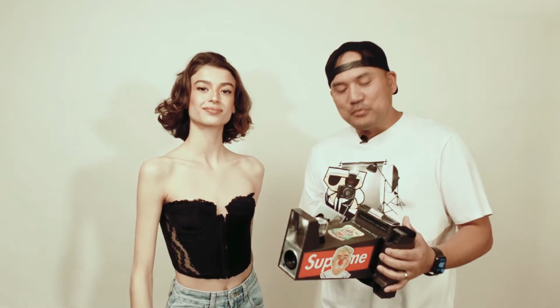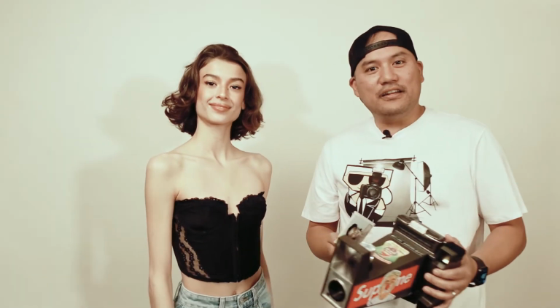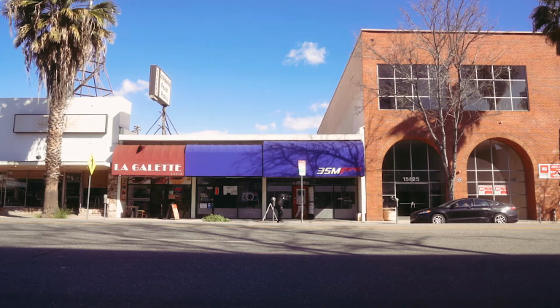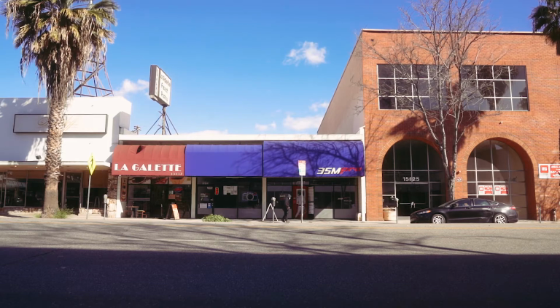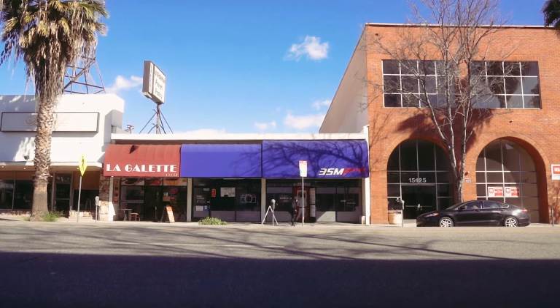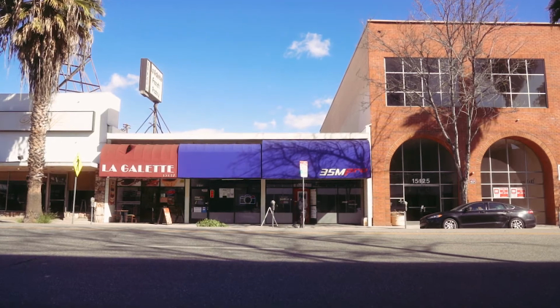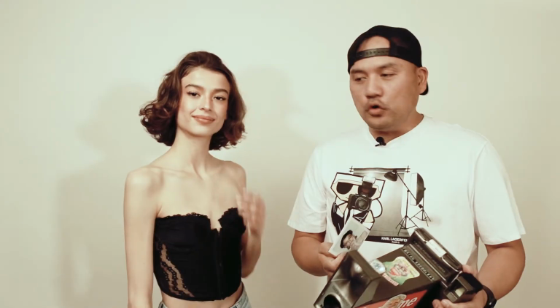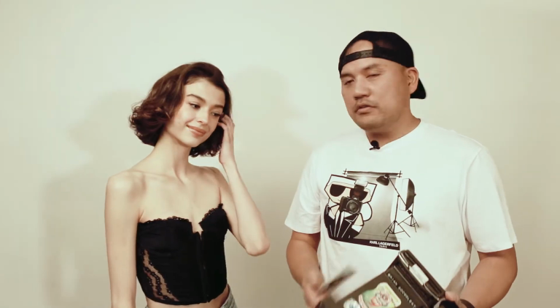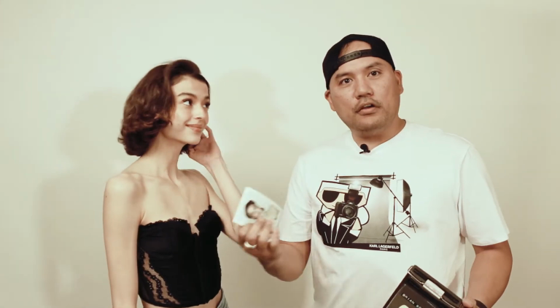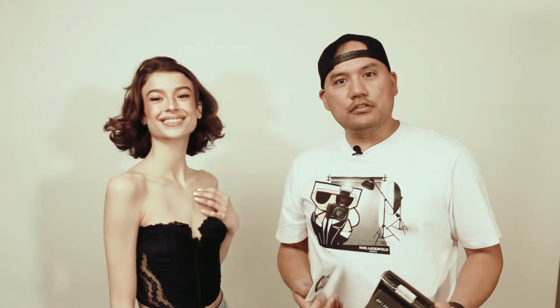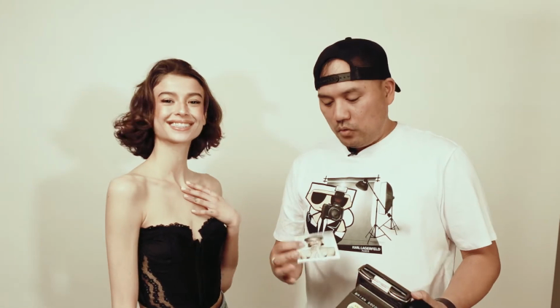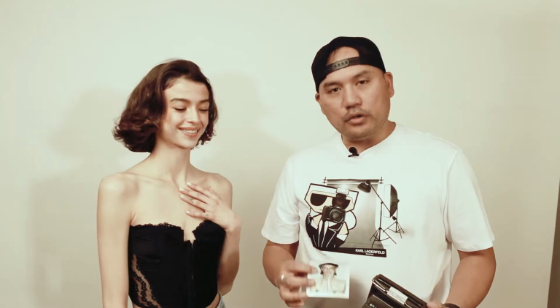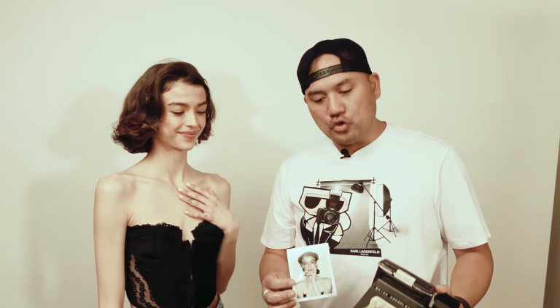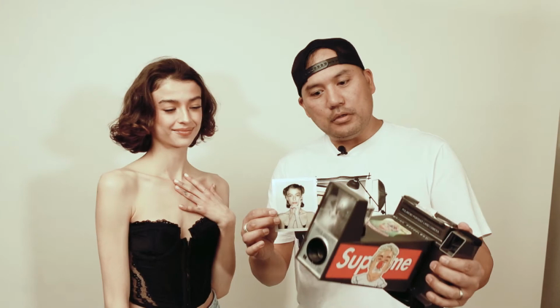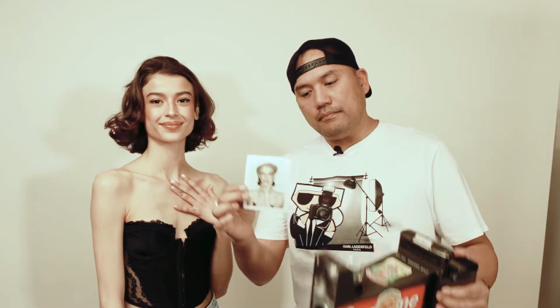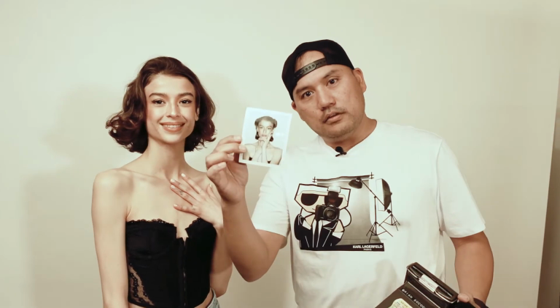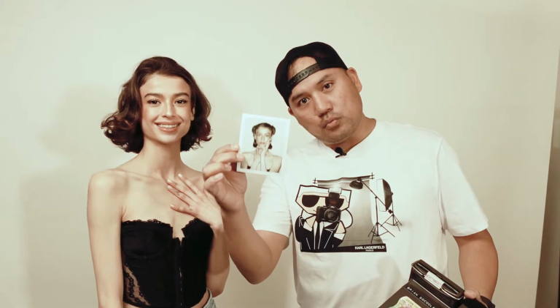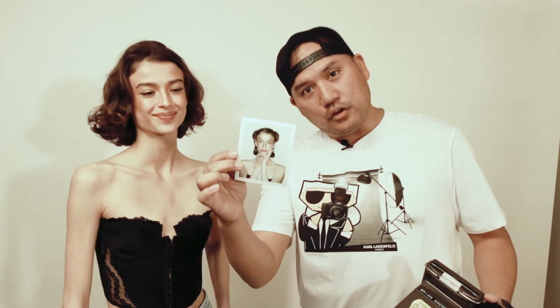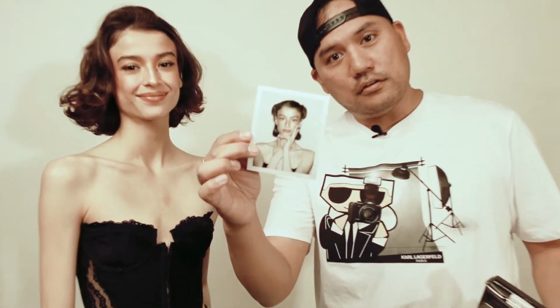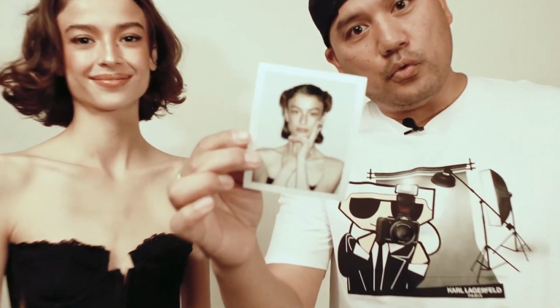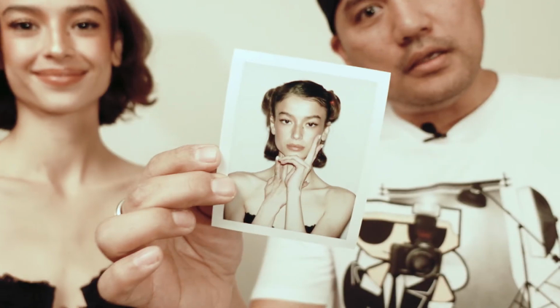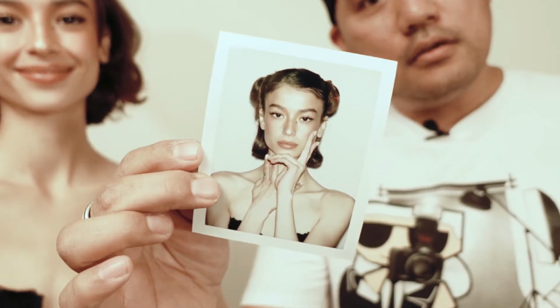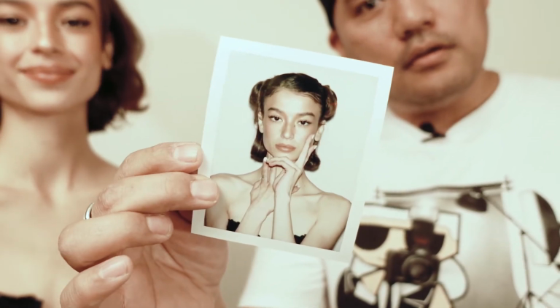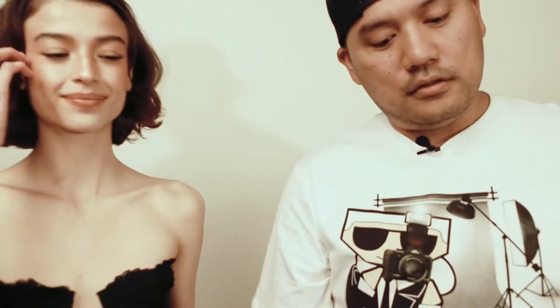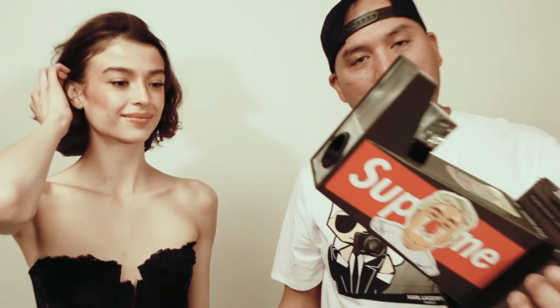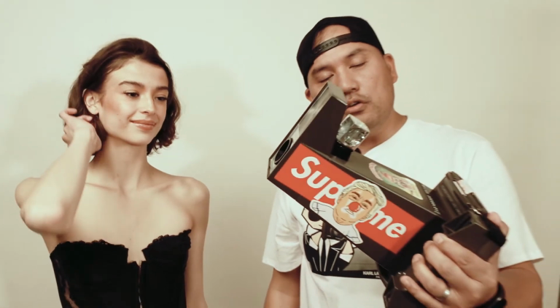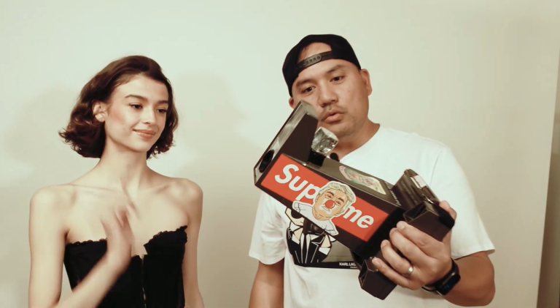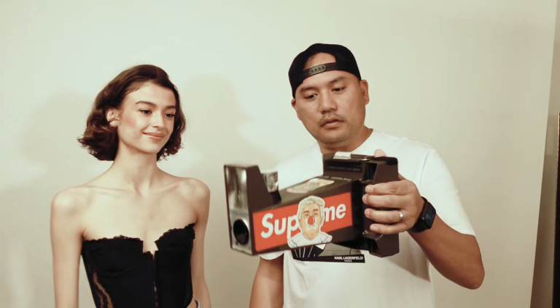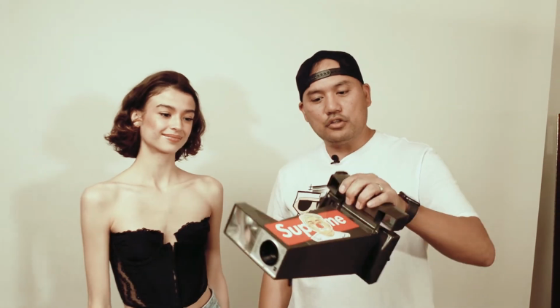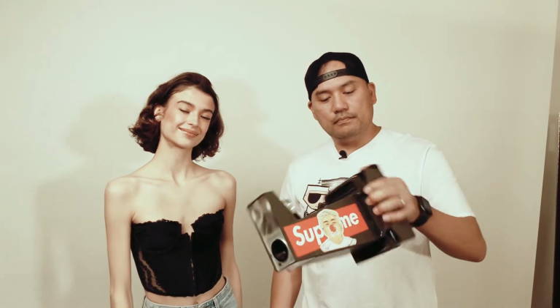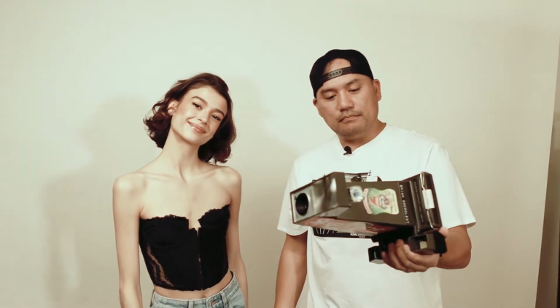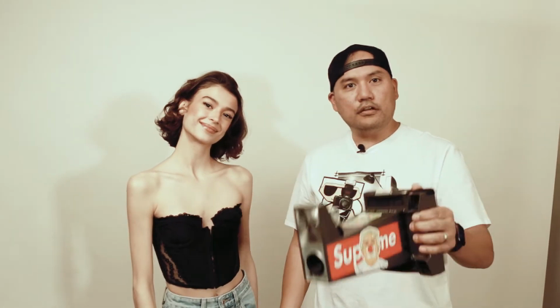My name's Brian at 35mm Pro Photo Lab. This is my friend Alice. We're going to do a quick photo shoot with the Big Shot. This is what the results are going to be, and this is the camera I'll use to do it and I'll show you everything I know.